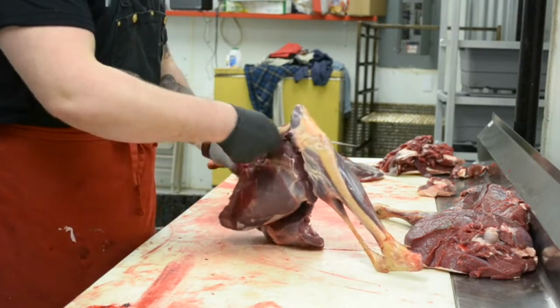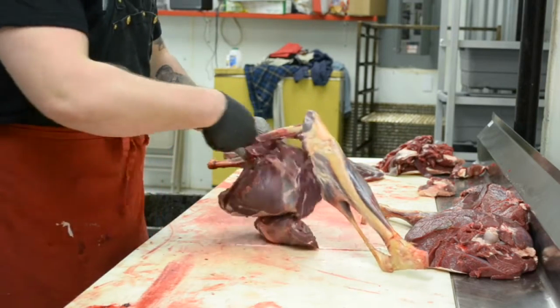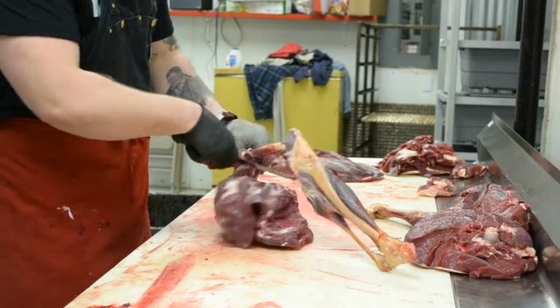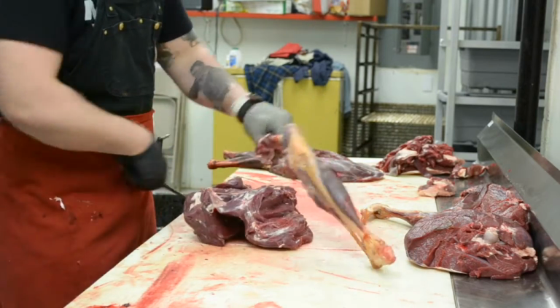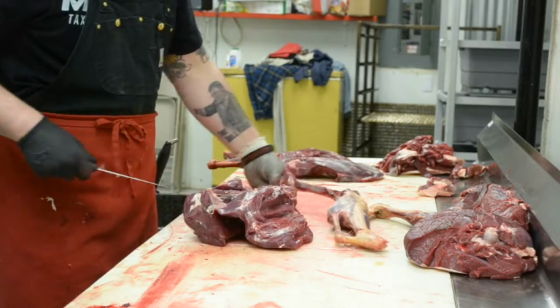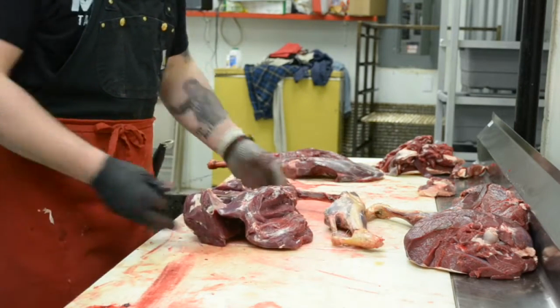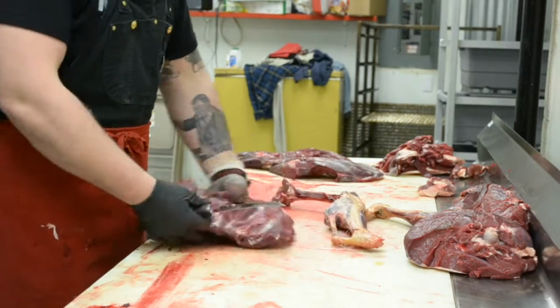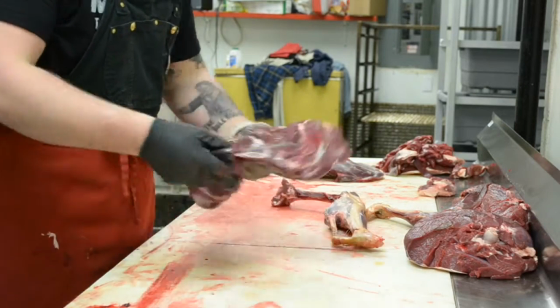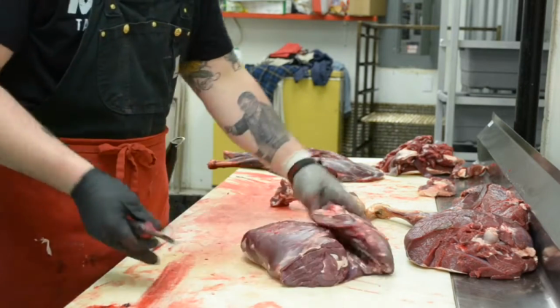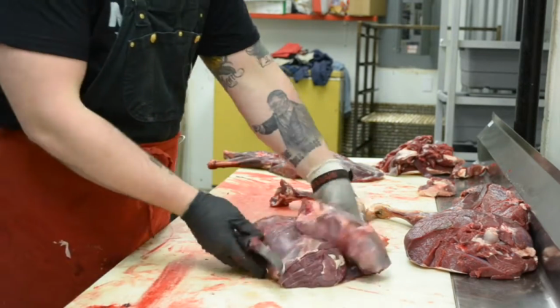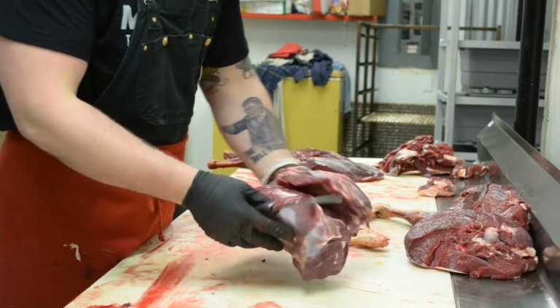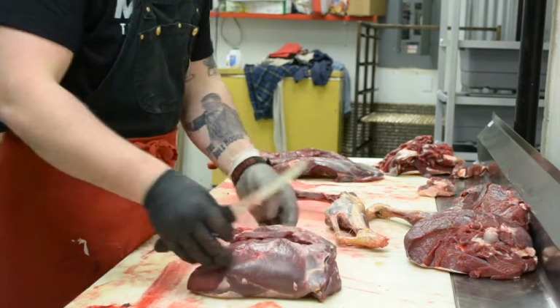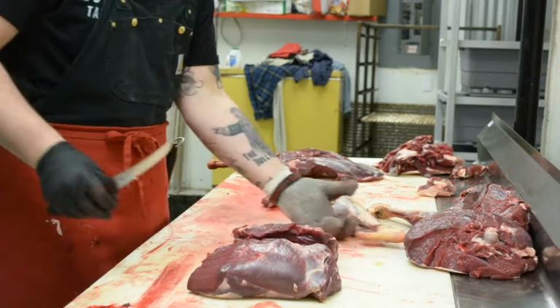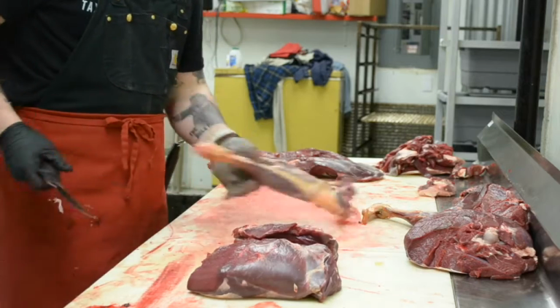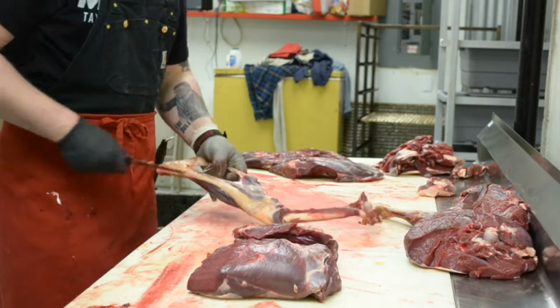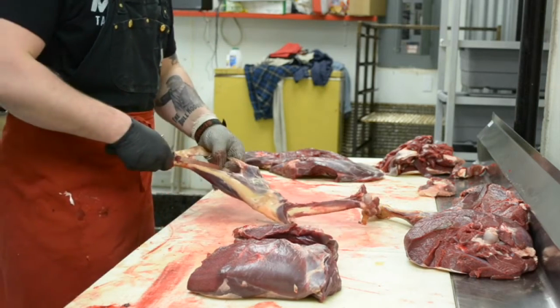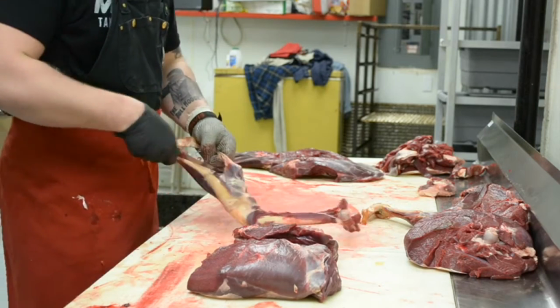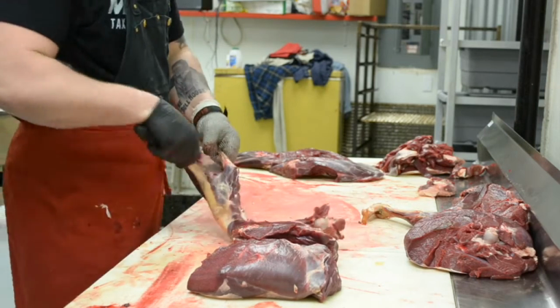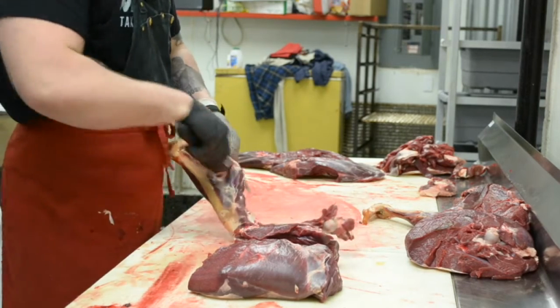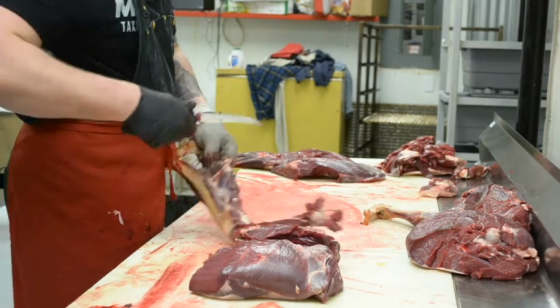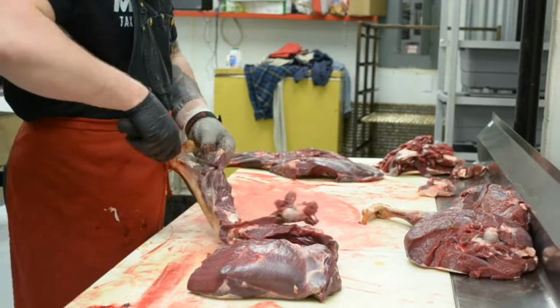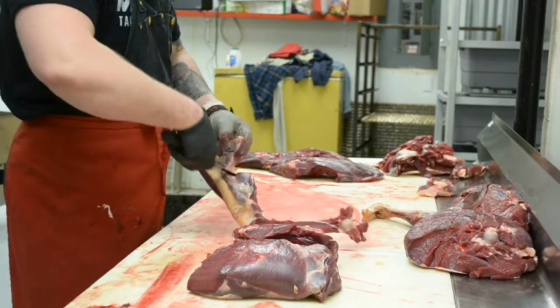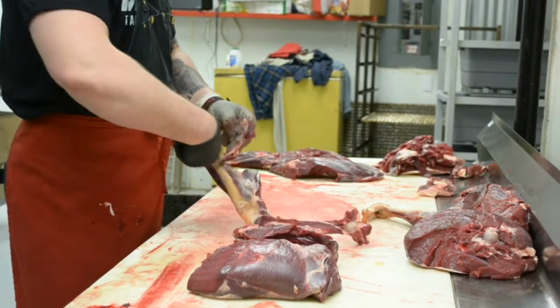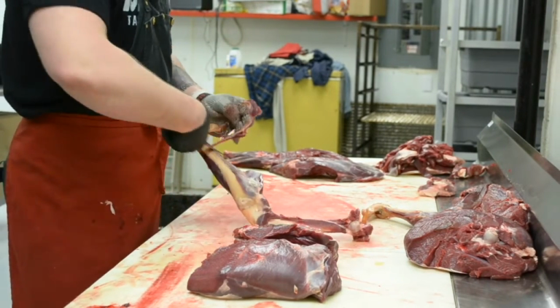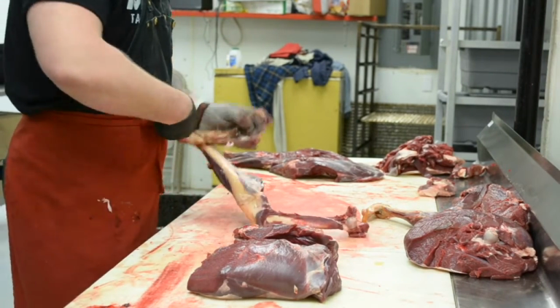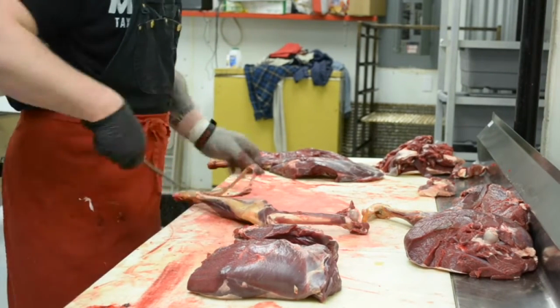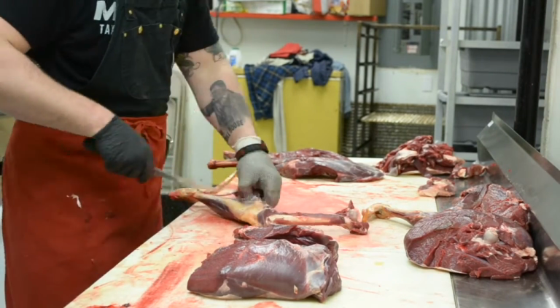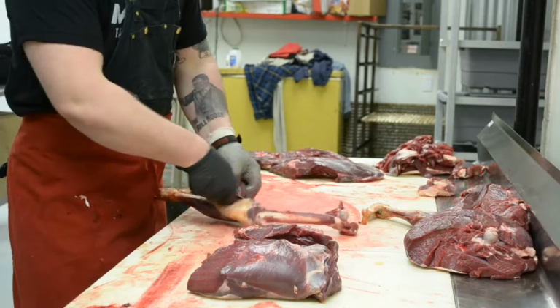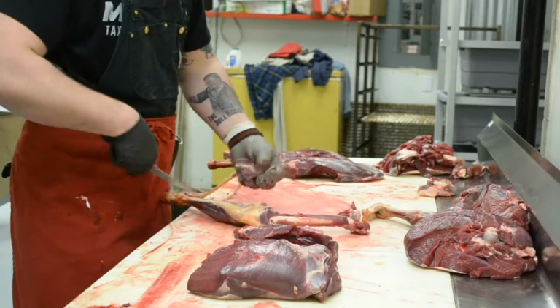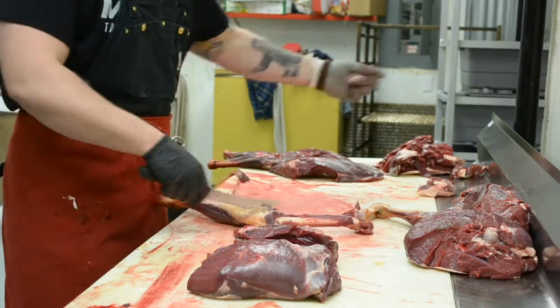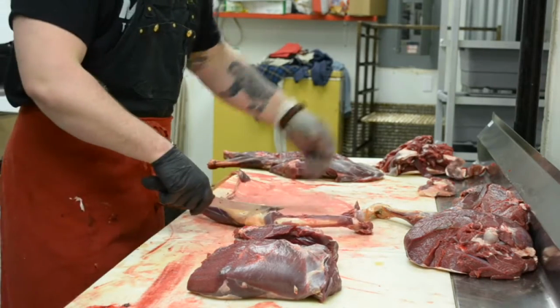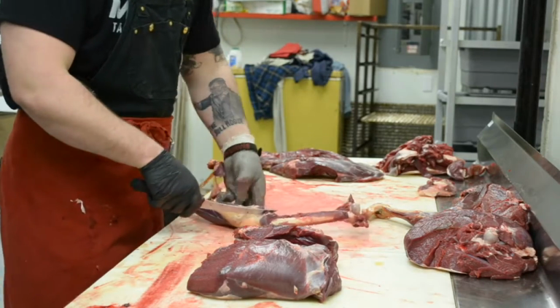Then I'm going to reach underneath. I've cut it far enough away where I can just remove the entire ham. And there's a nice boneless ham that we can cut into steaks later.